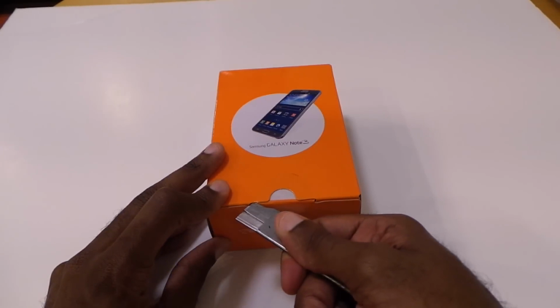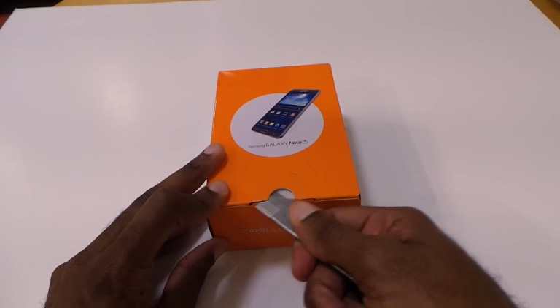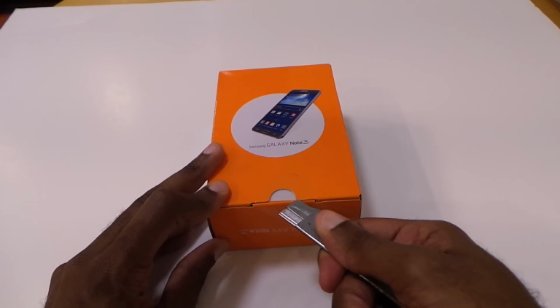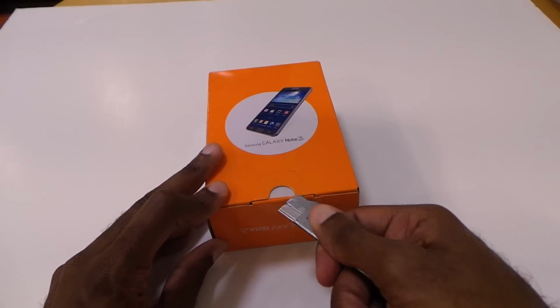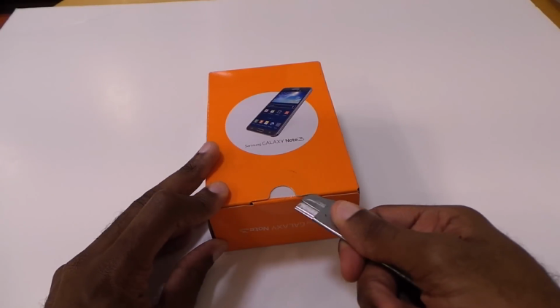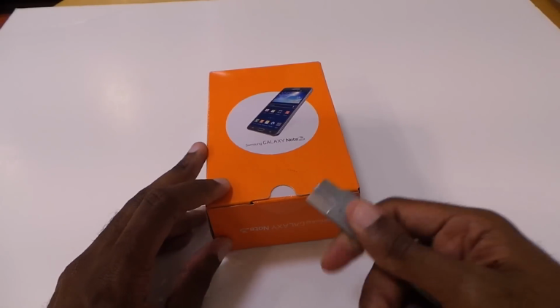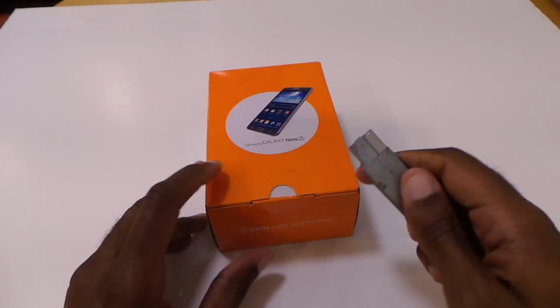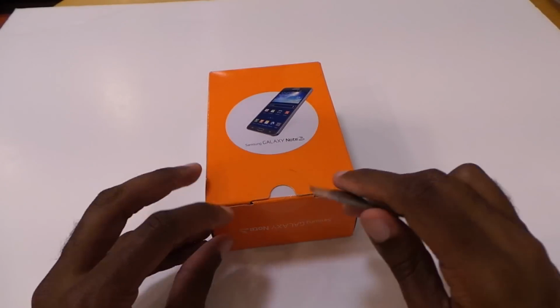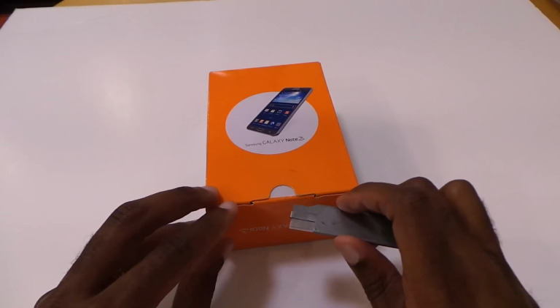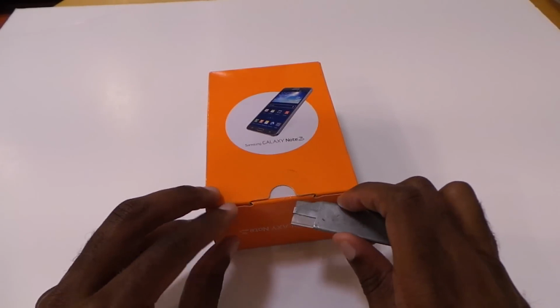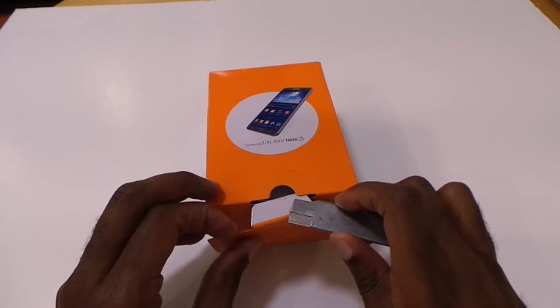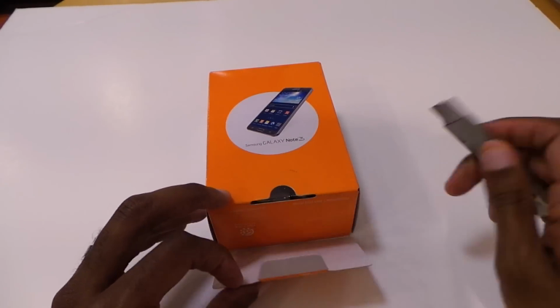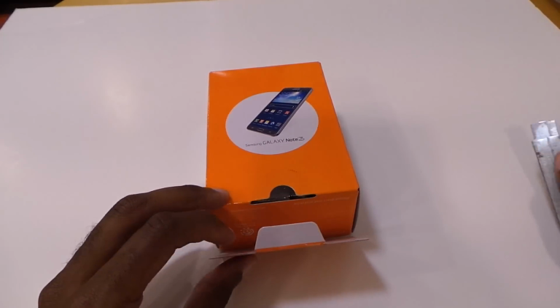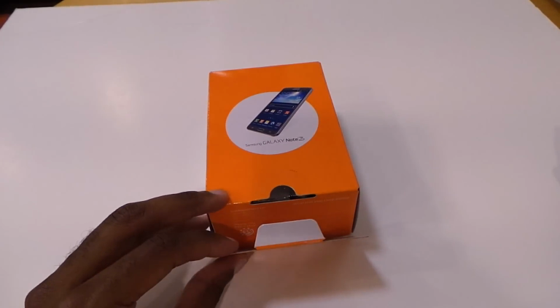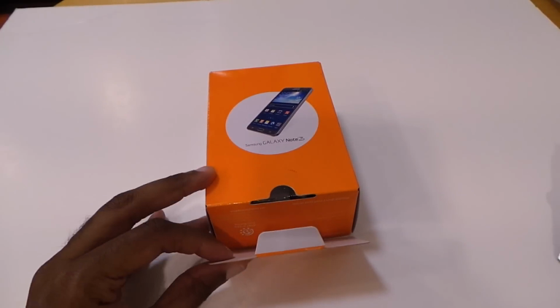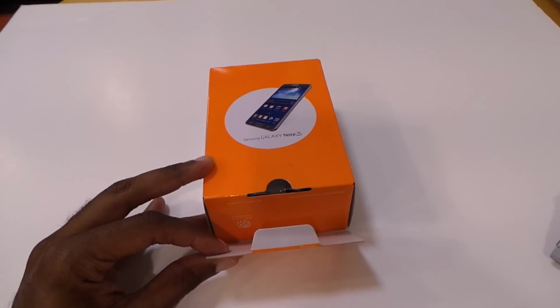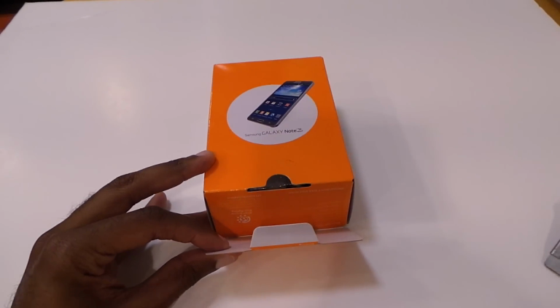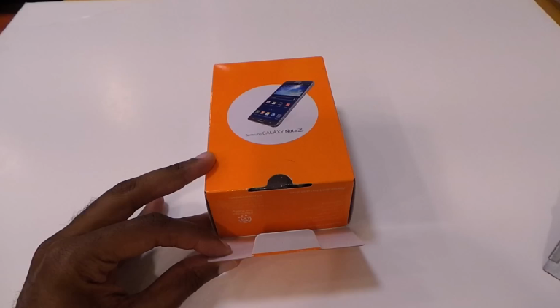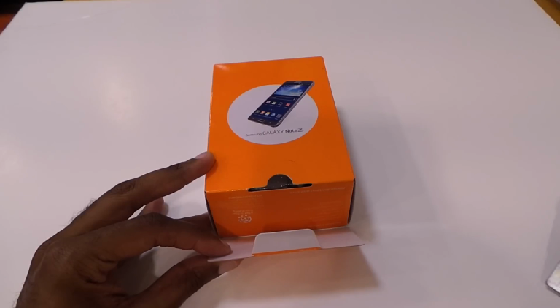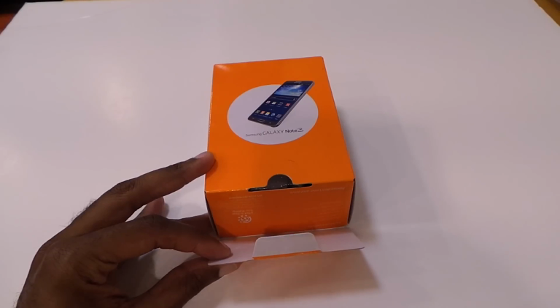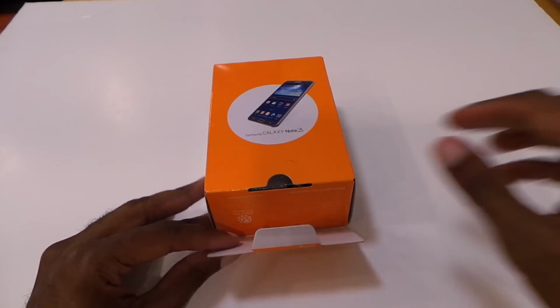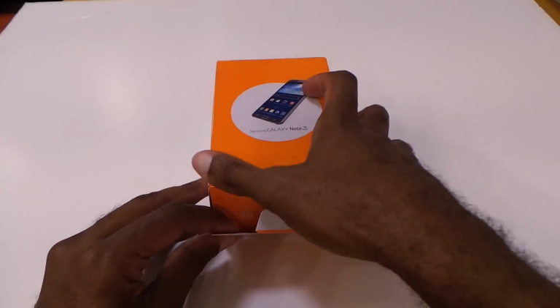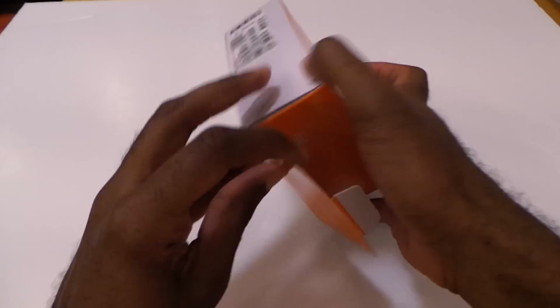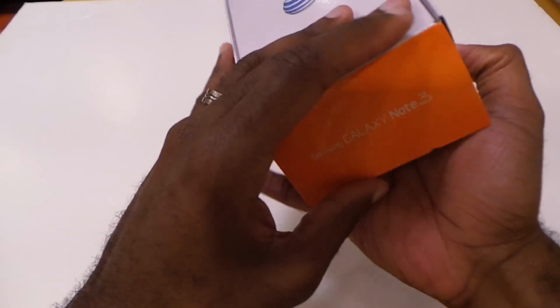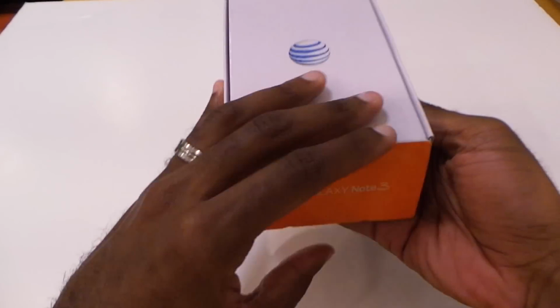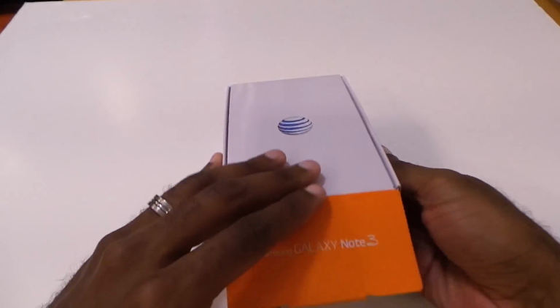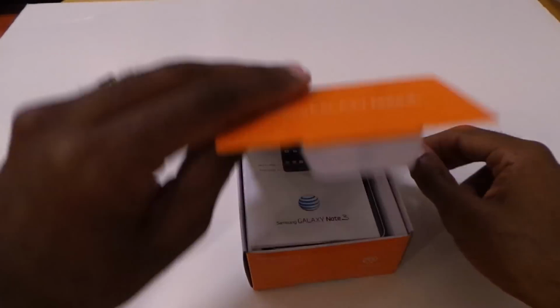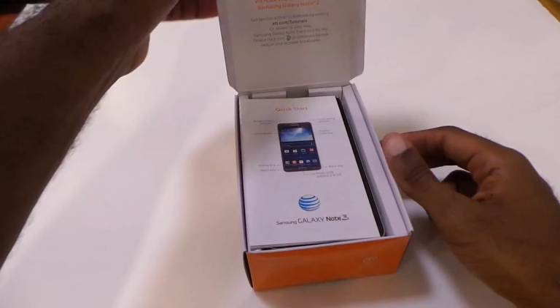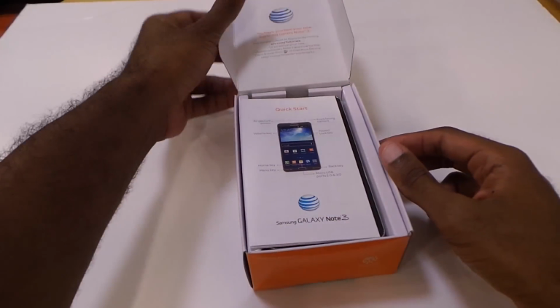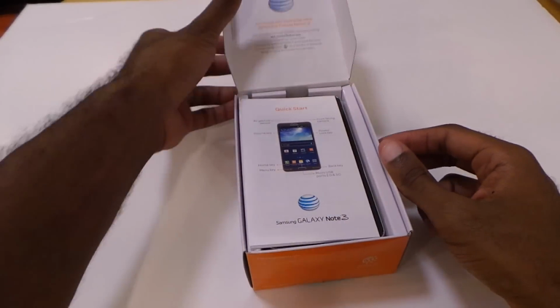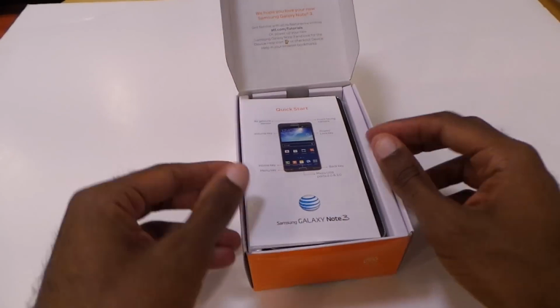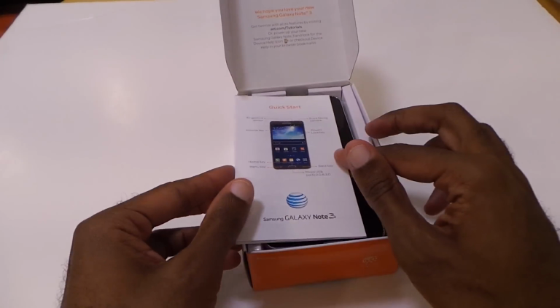I'm really excited about it. I mean, this thing has, of course, the 1080p display, 5.7 inch, with the screen size on it. So let's get right into it.